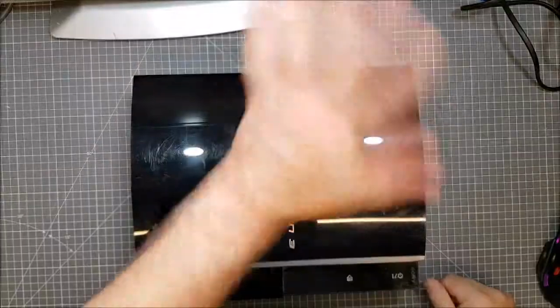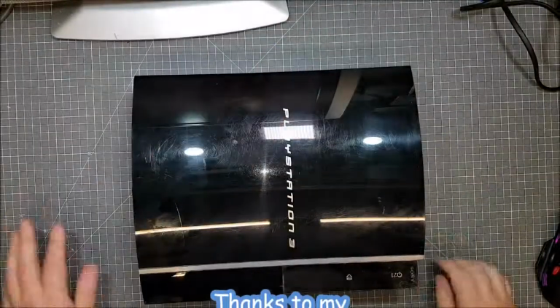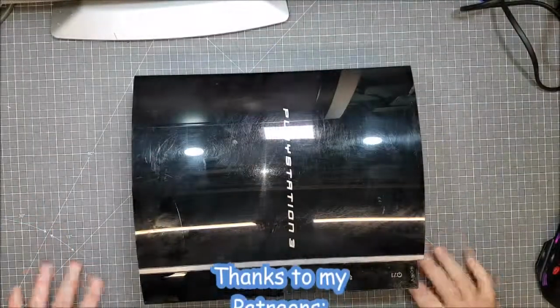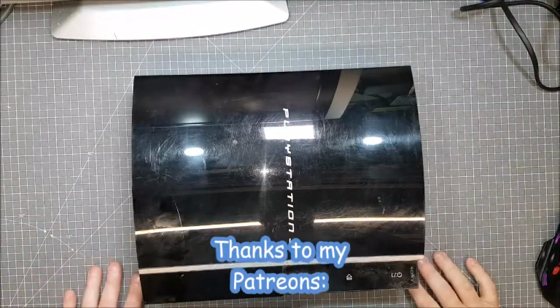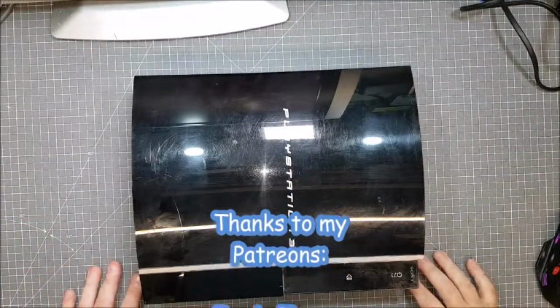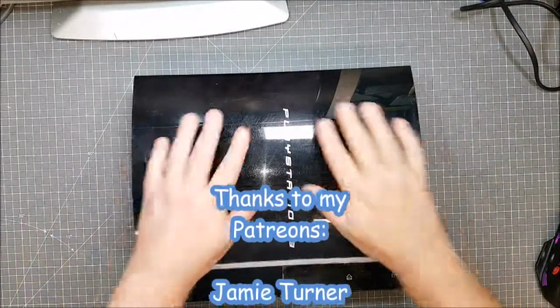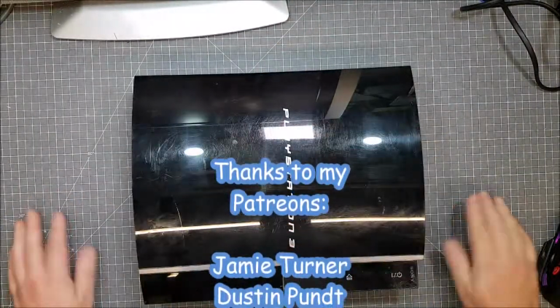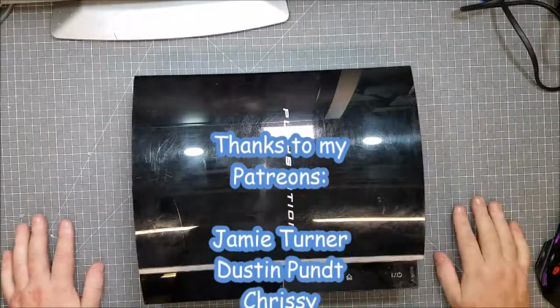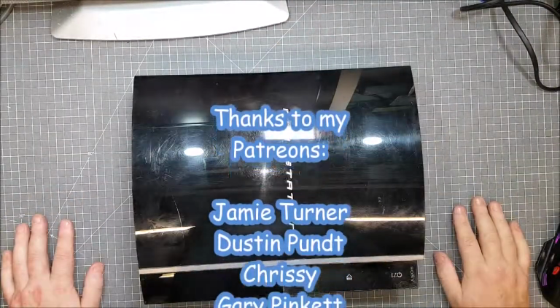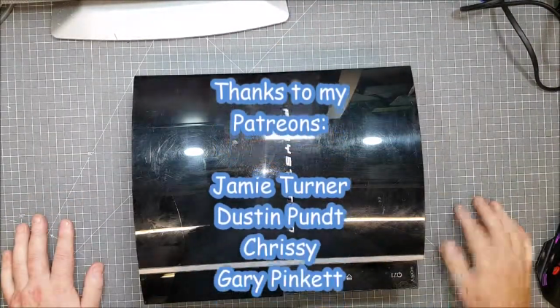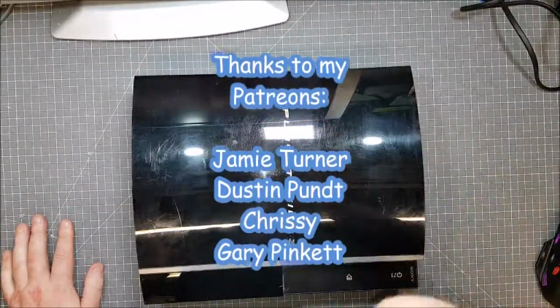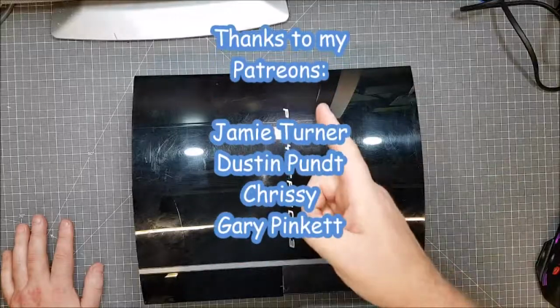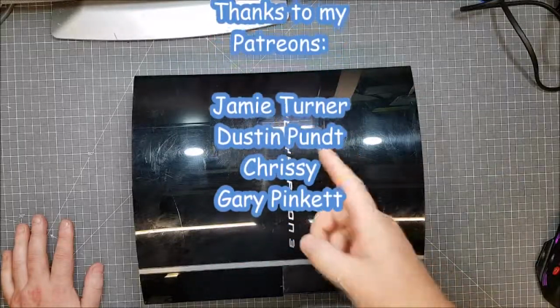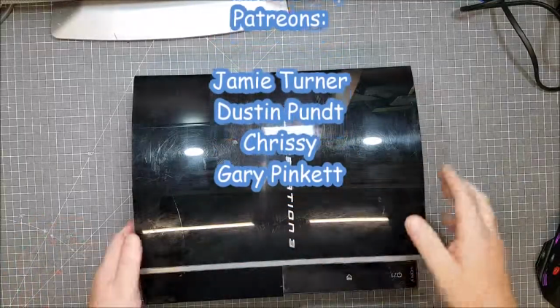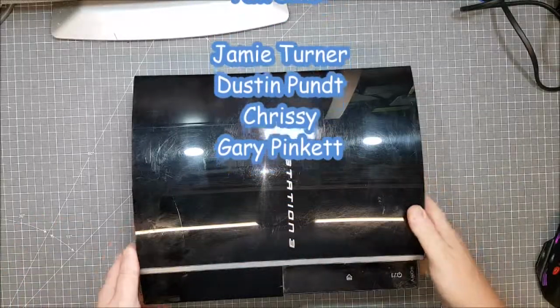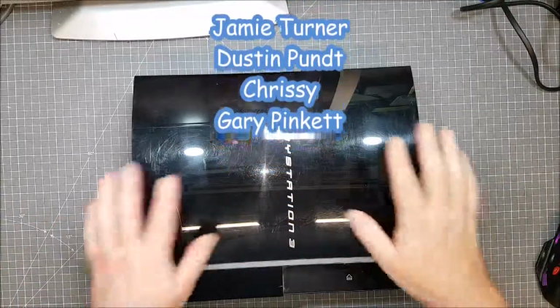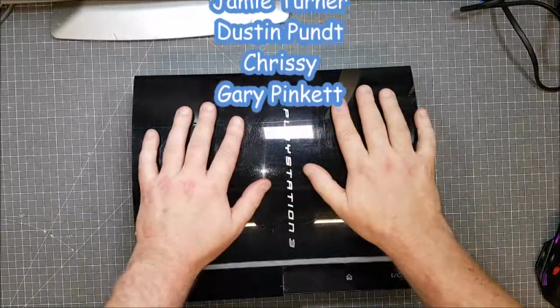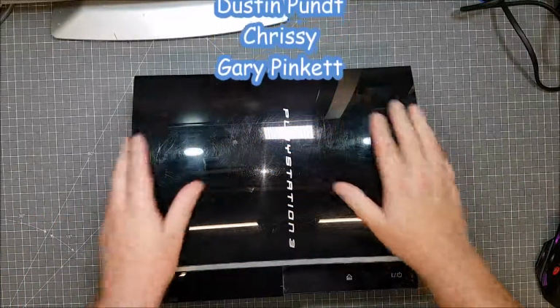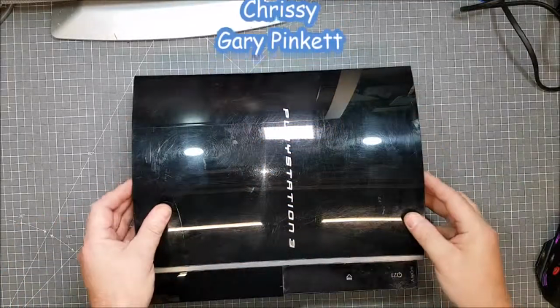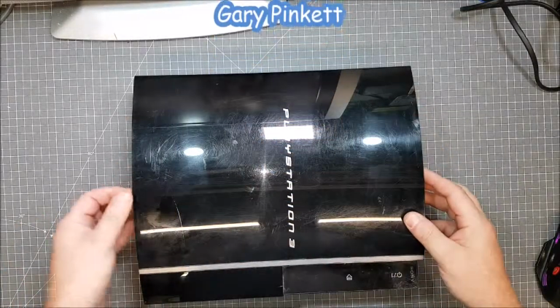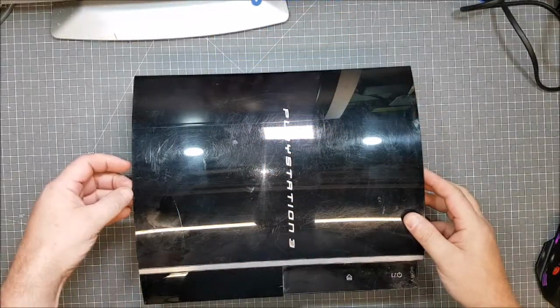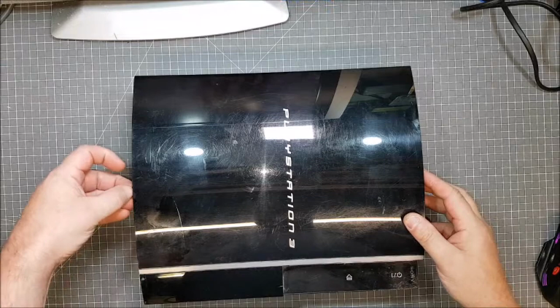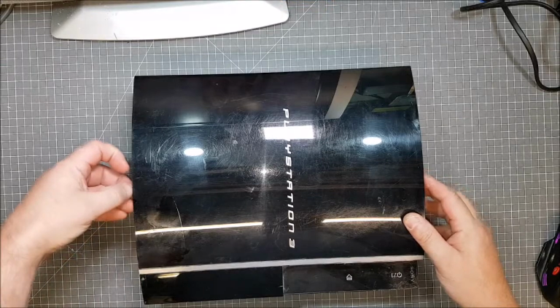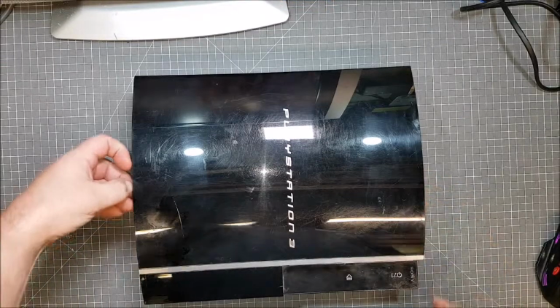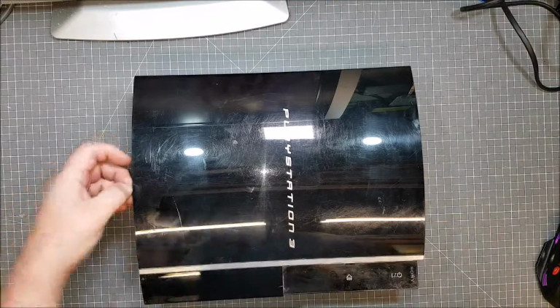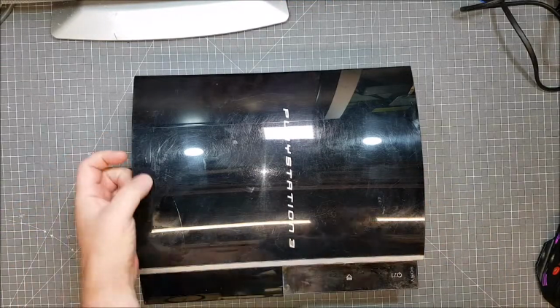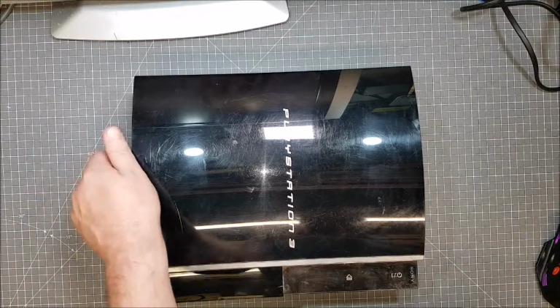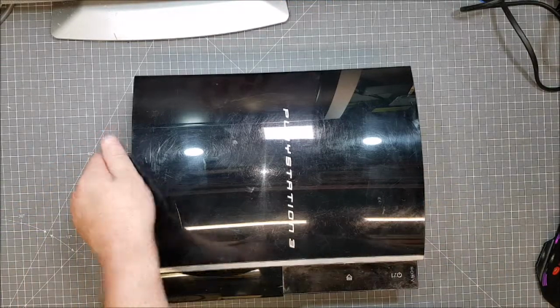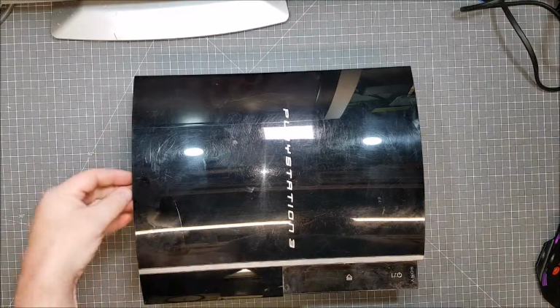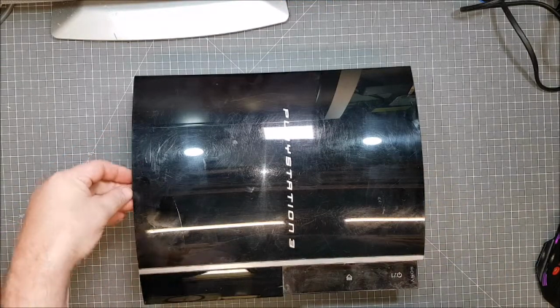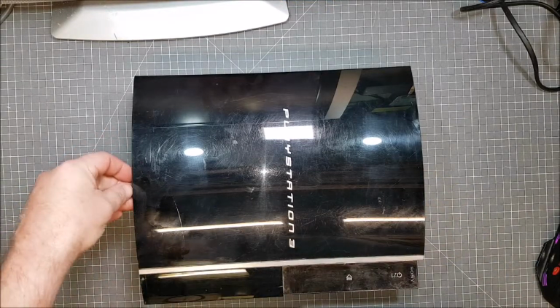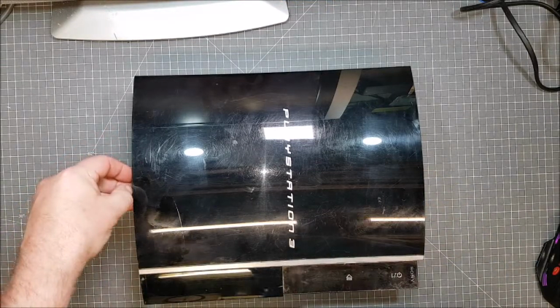Hi guys, Richard Tech Ralph here. I've got a PlayStation 3 strip-down for you. This is the second PS3 that I got in the latest round of drunk eBaying.